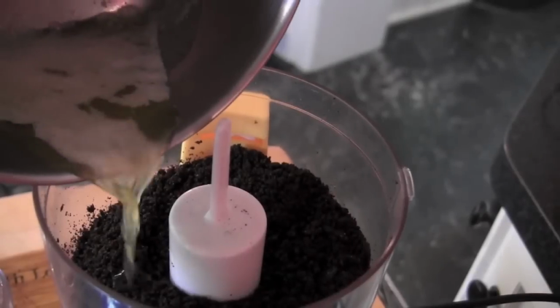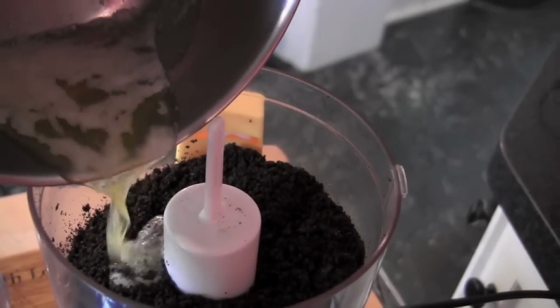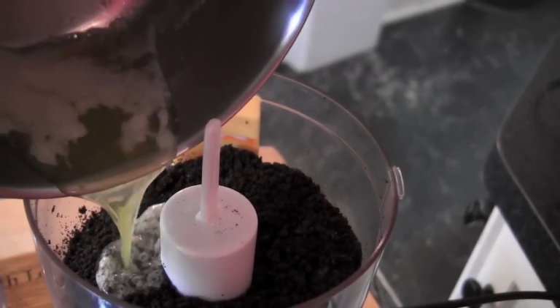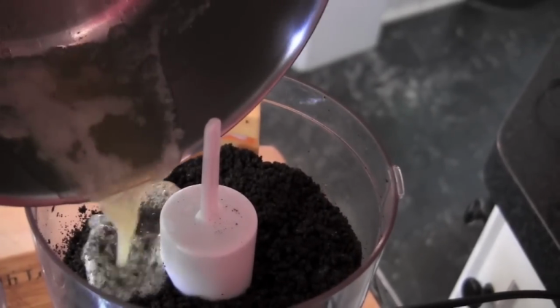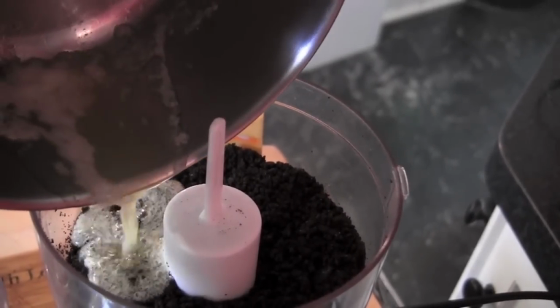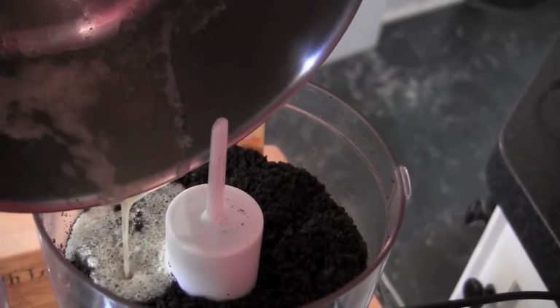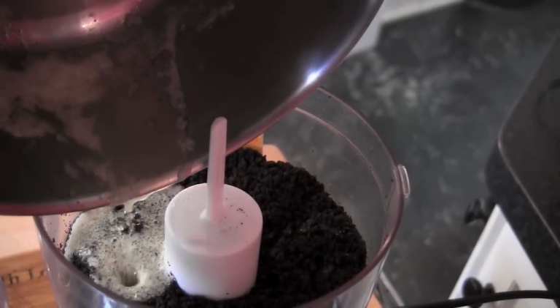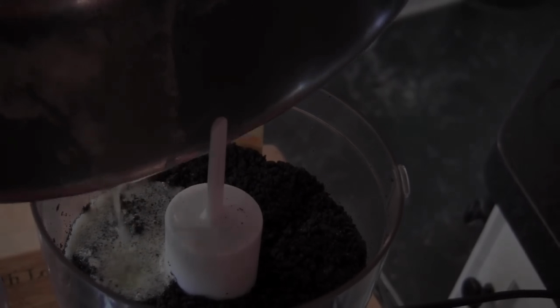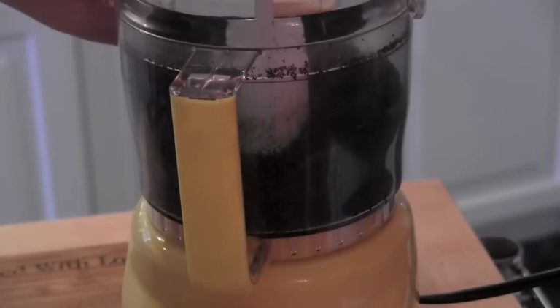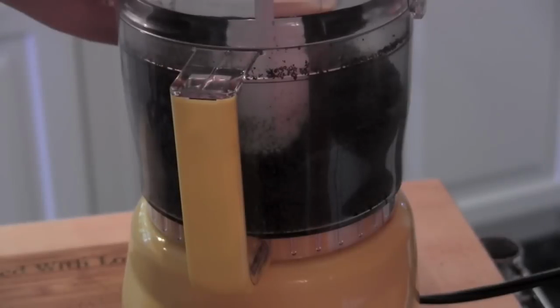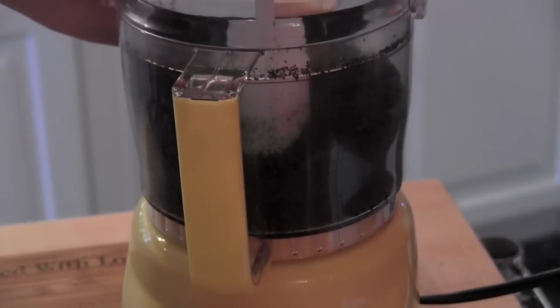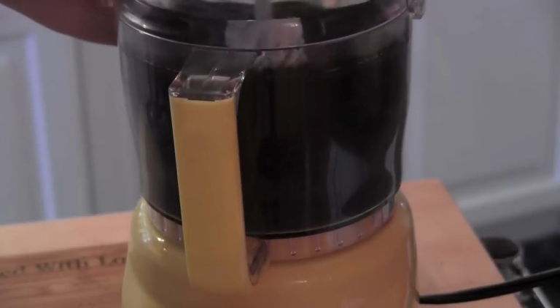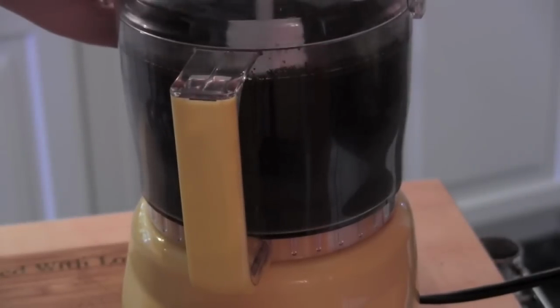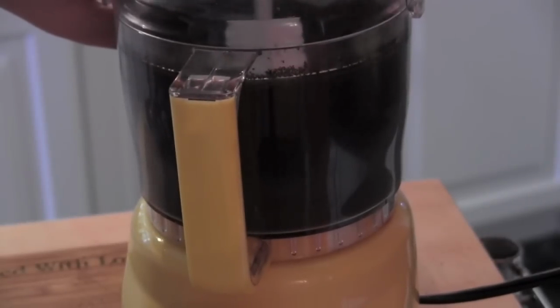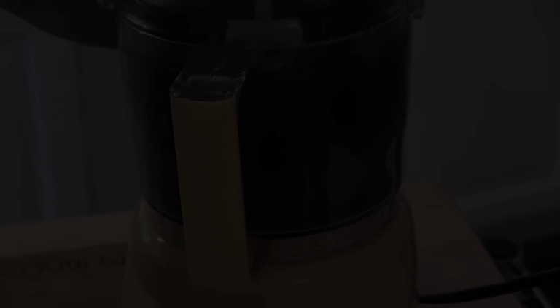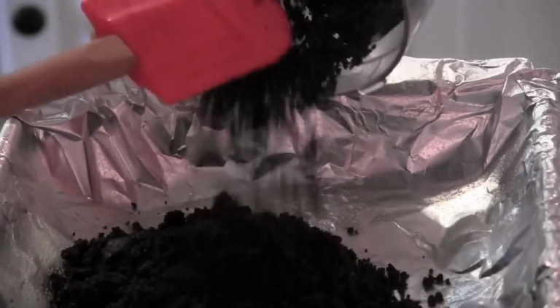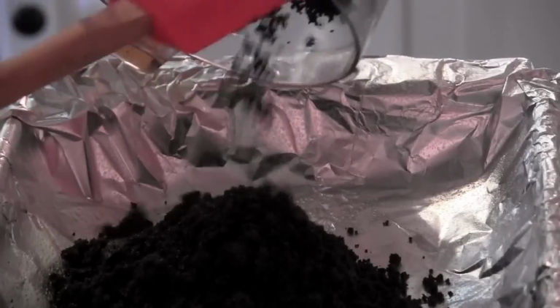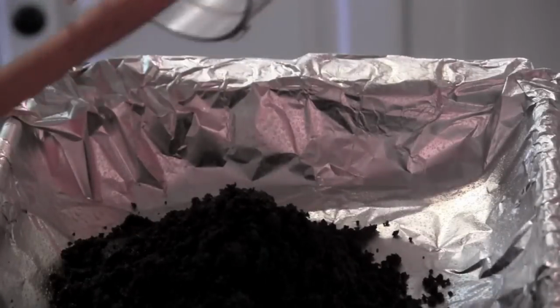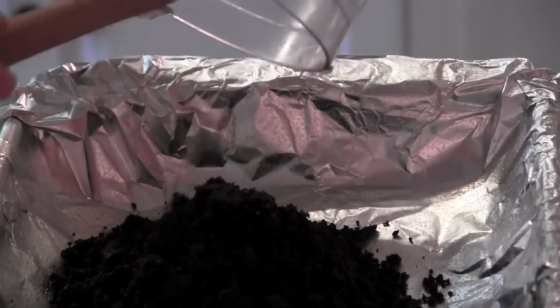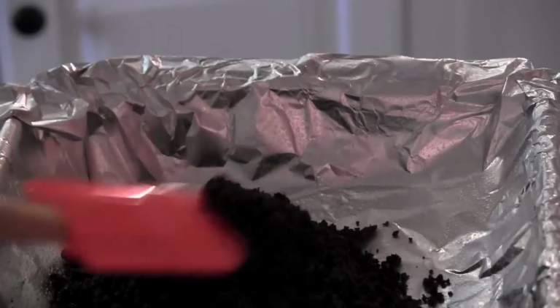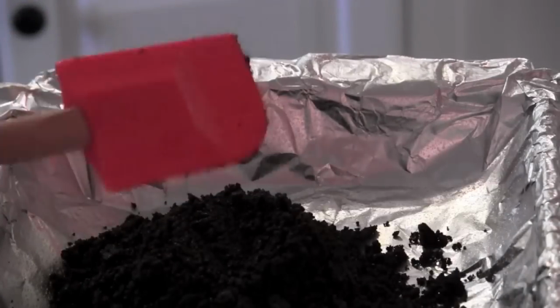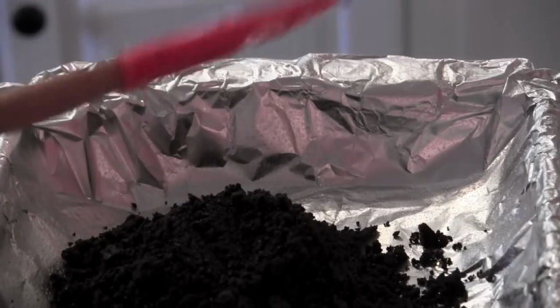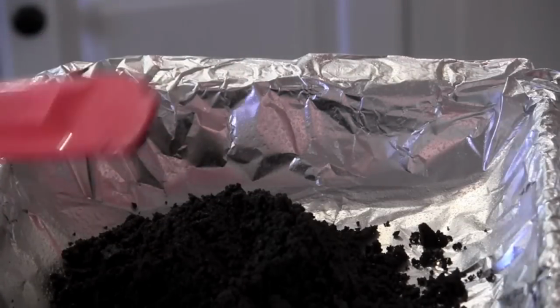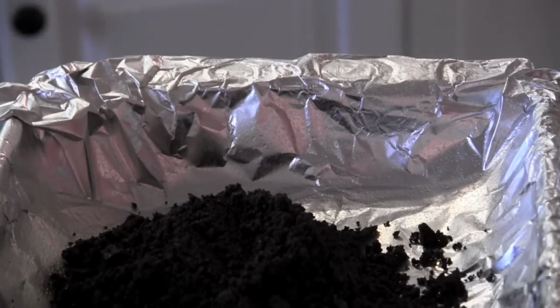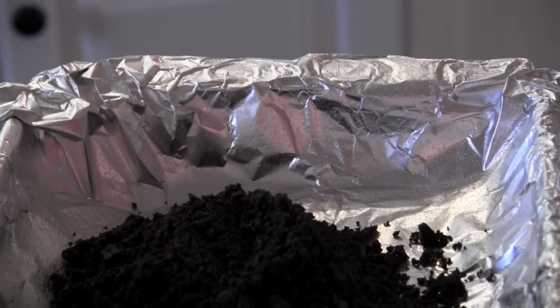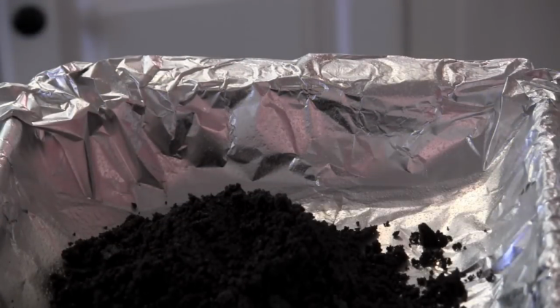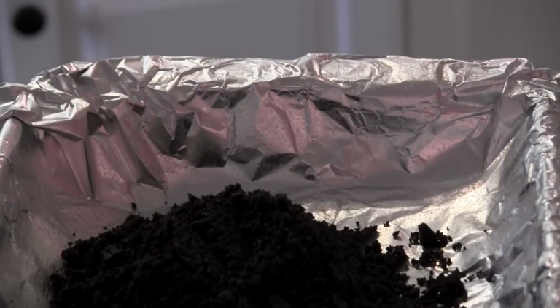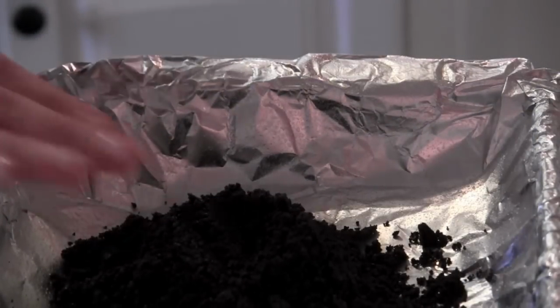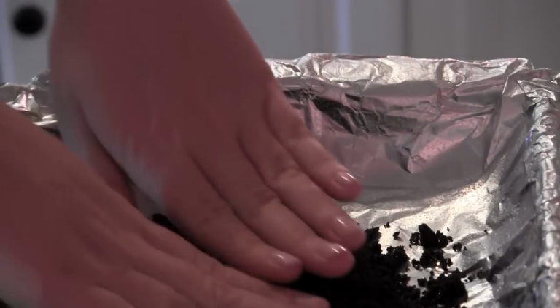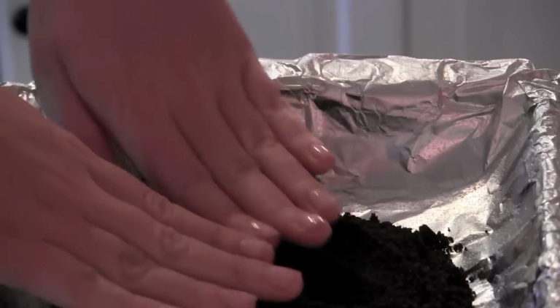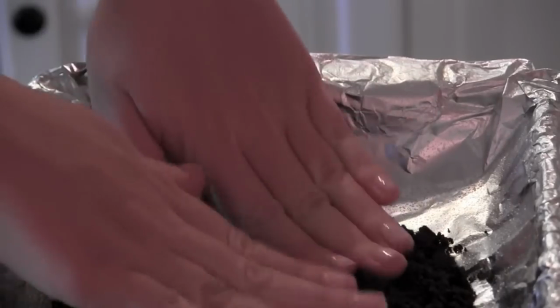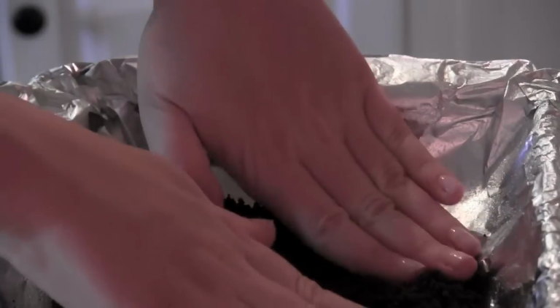Add your melted butter to the cookies, then give it another little pulse. Put your cookies into a pan that I just lined with aluminum foil and a little bit of cooking spray. Take your hands, make sure they're clean, and press it down.